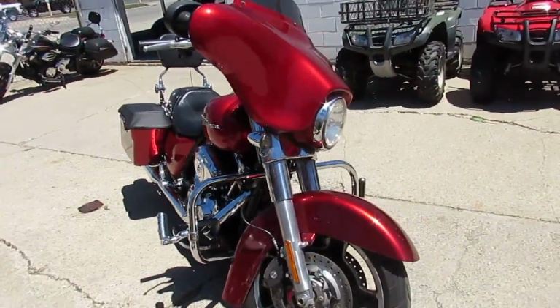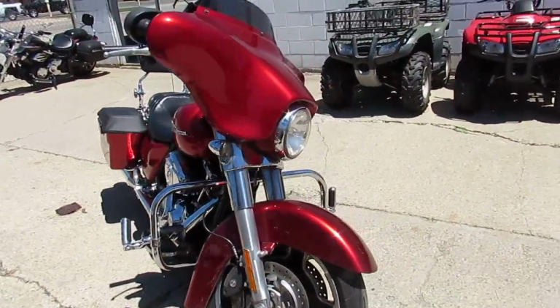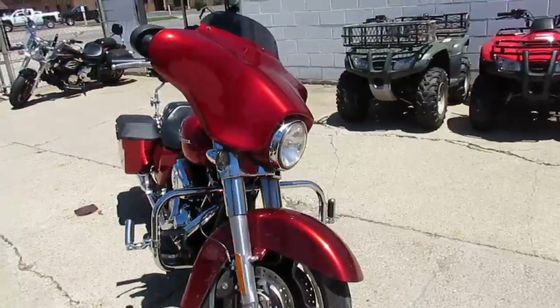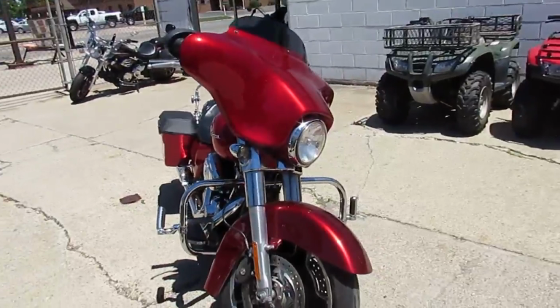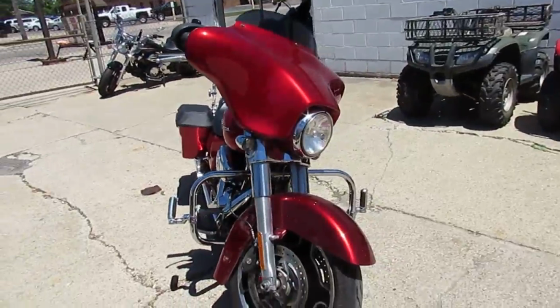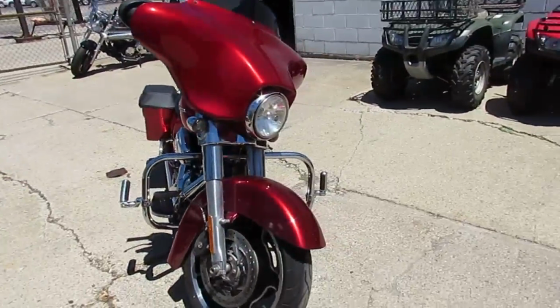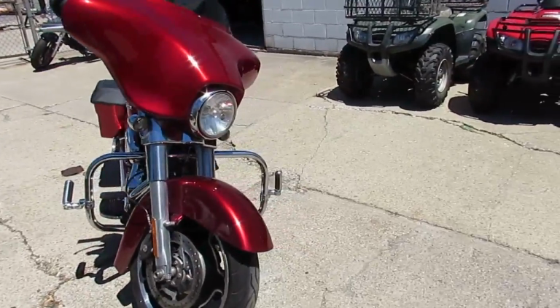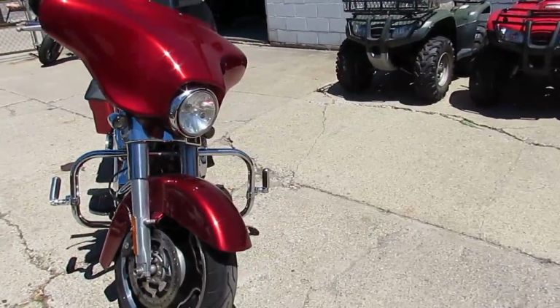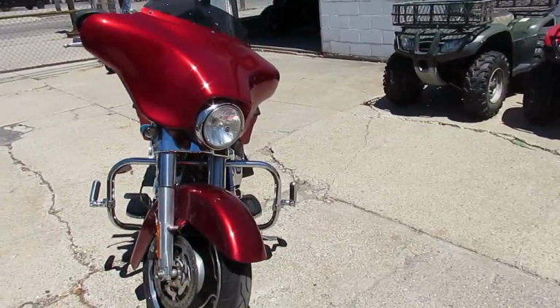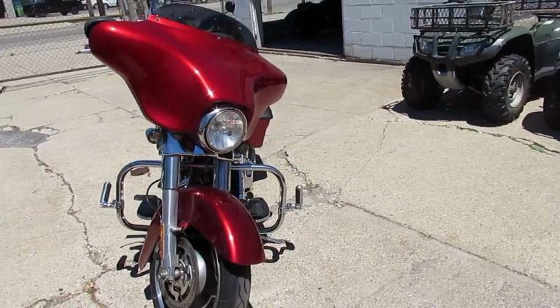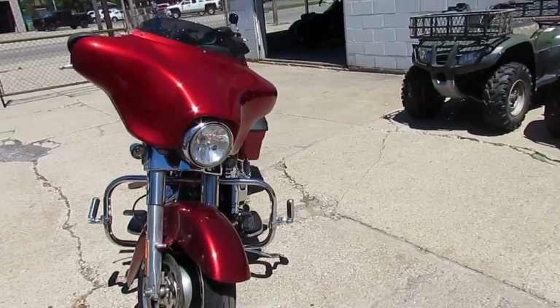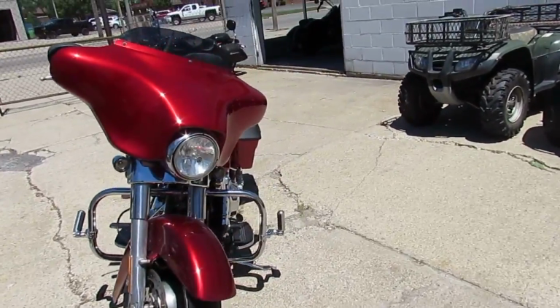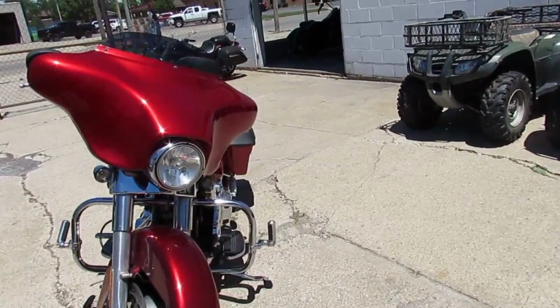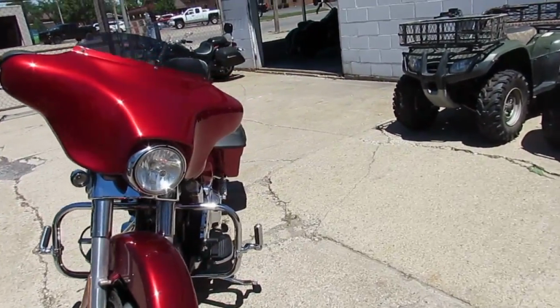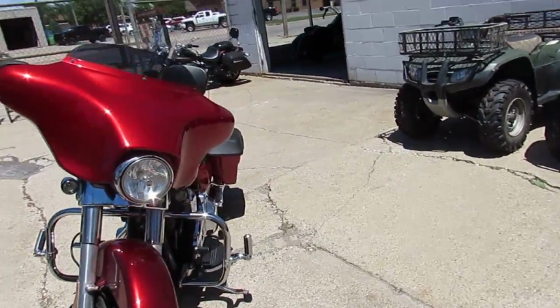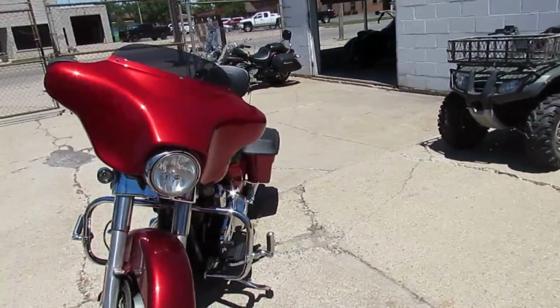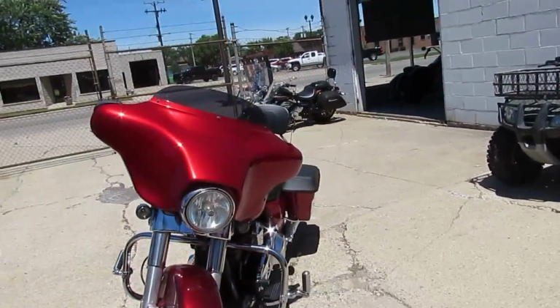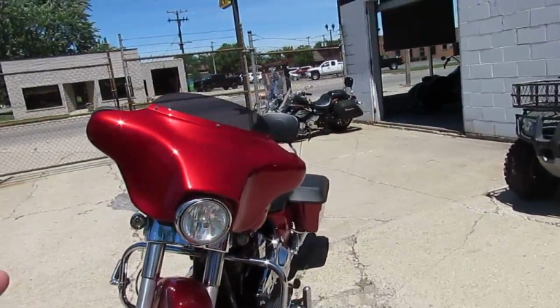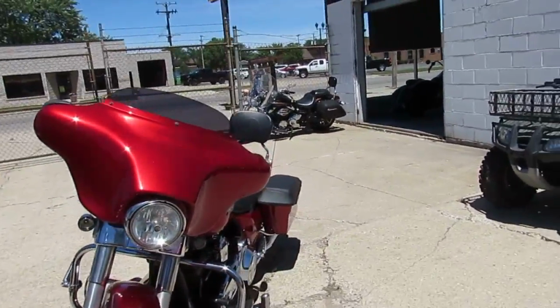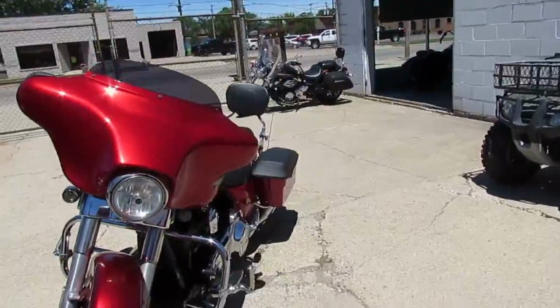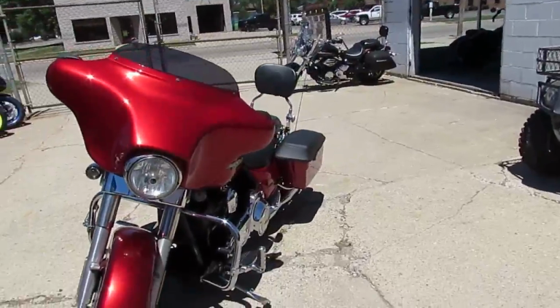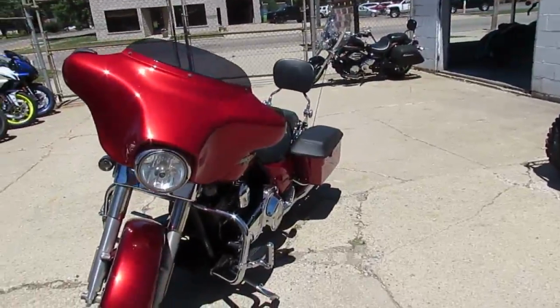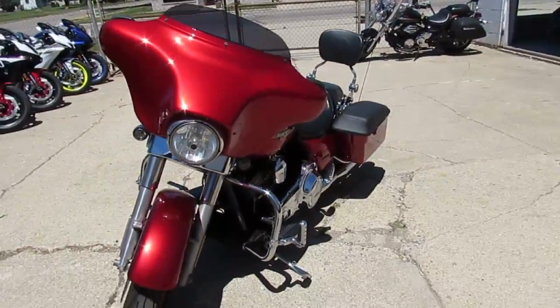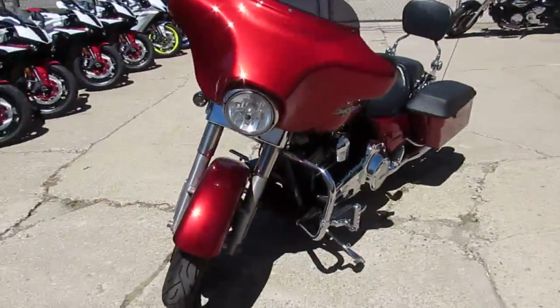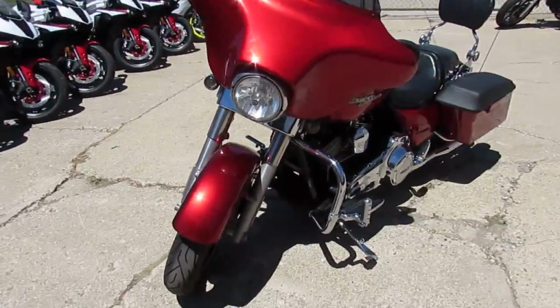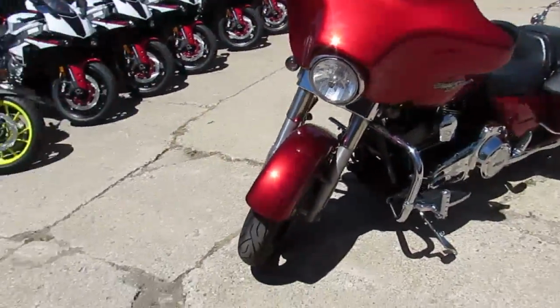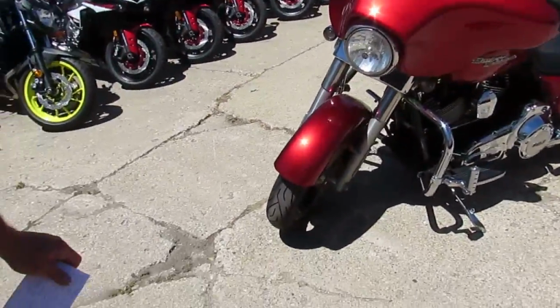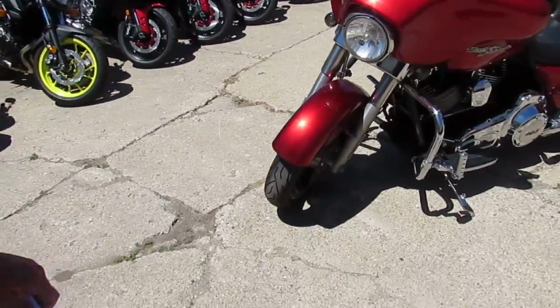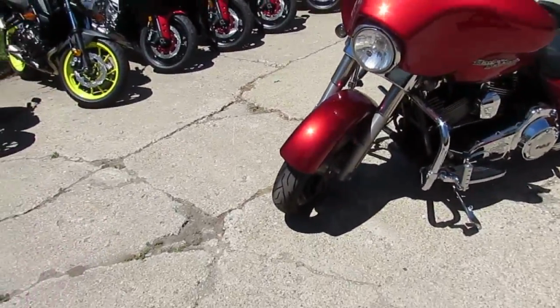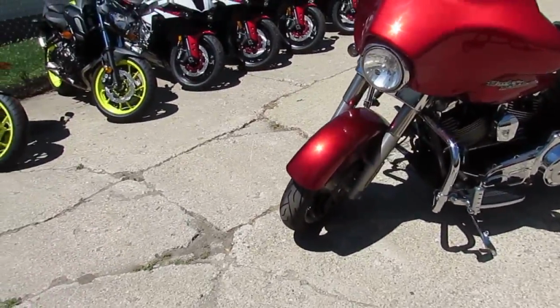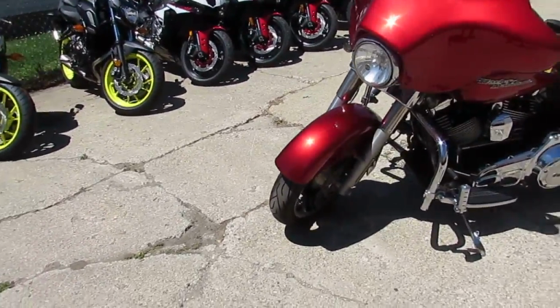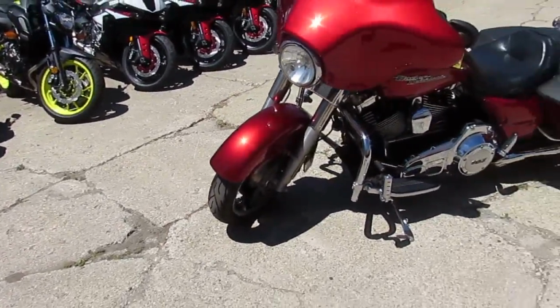Real good looking bike, guys. It's been inspected, certified, ready to hit the open roads. Again, 2013 Harley Davidson Street Glide — good looking bike.